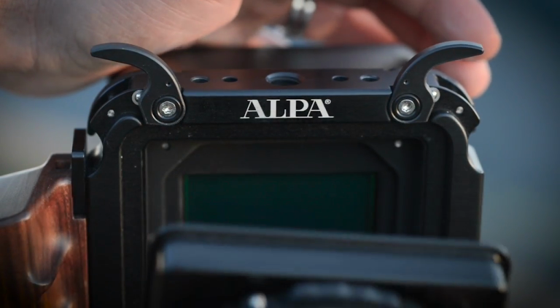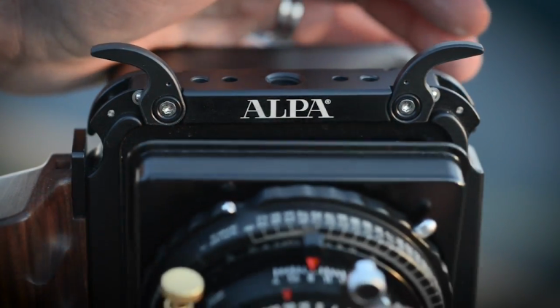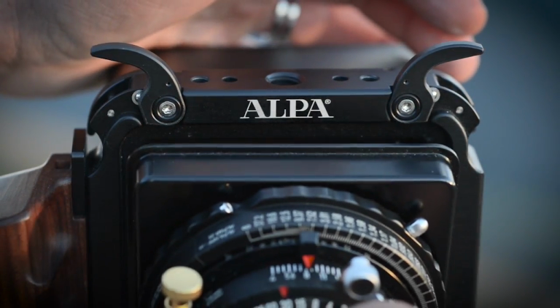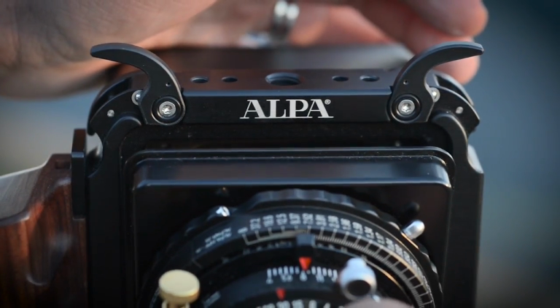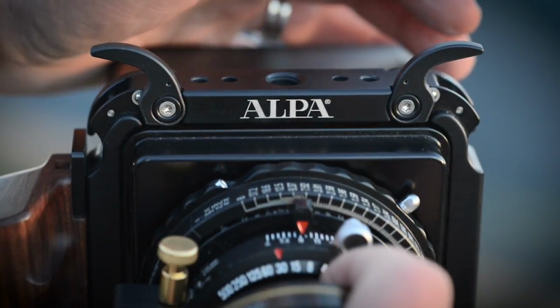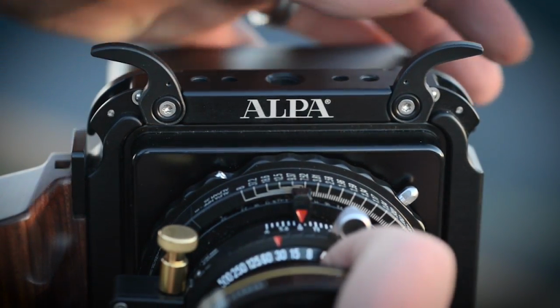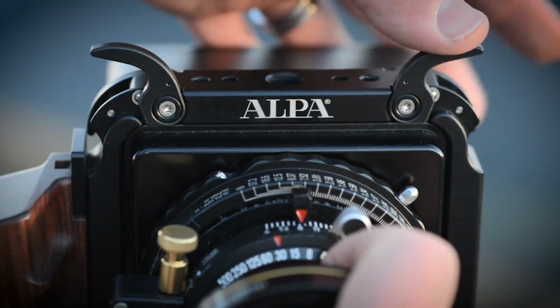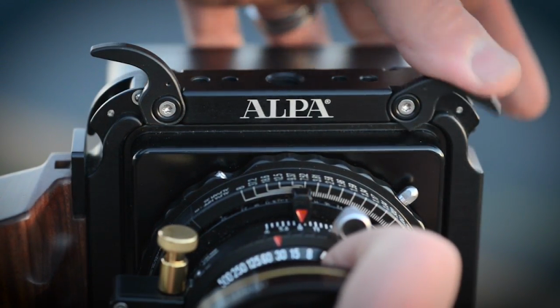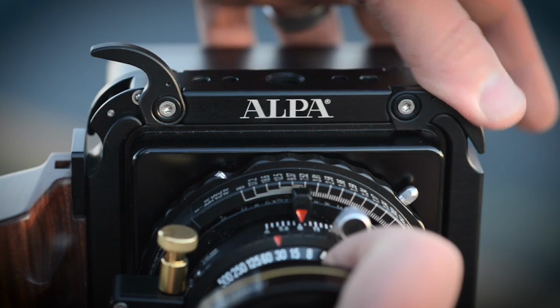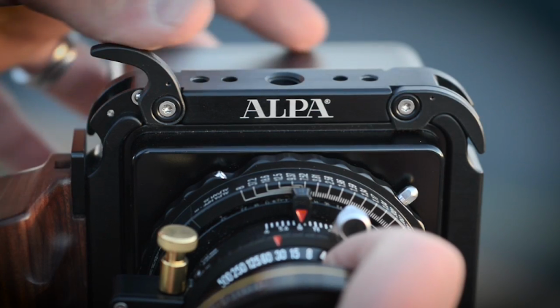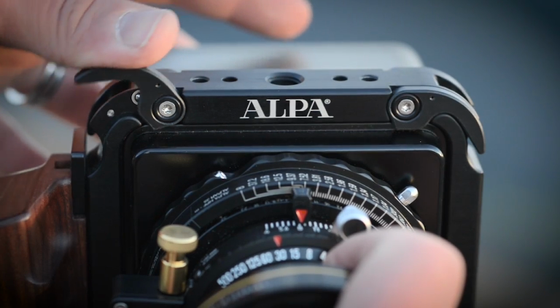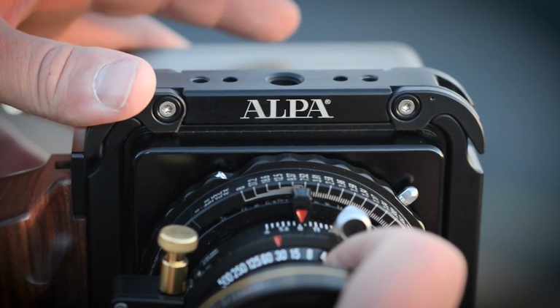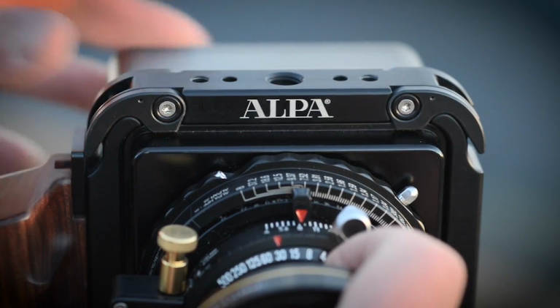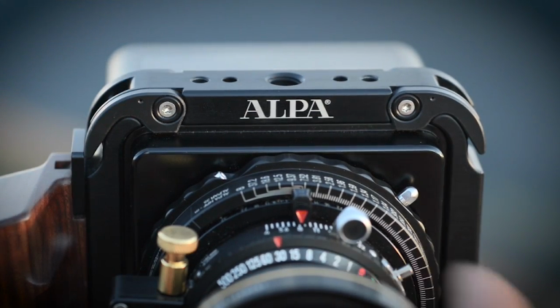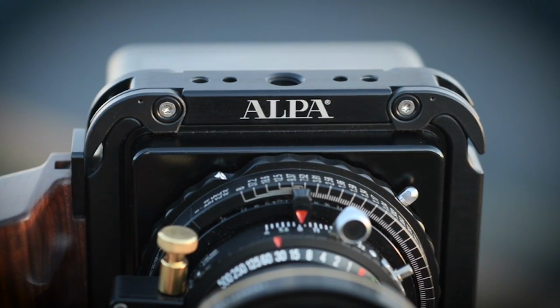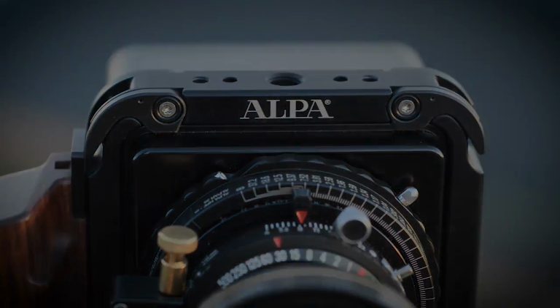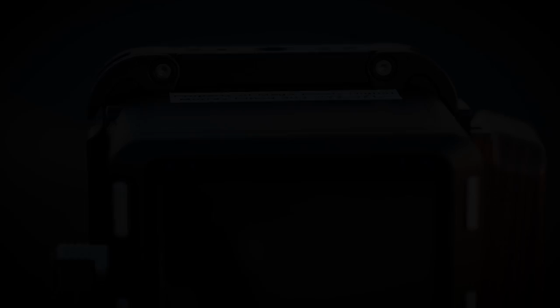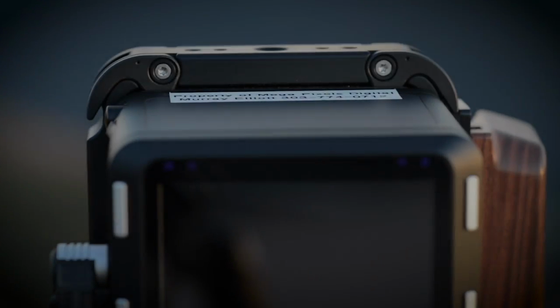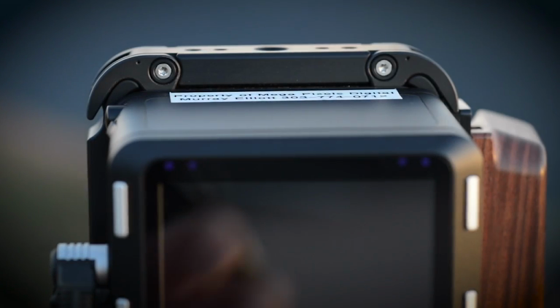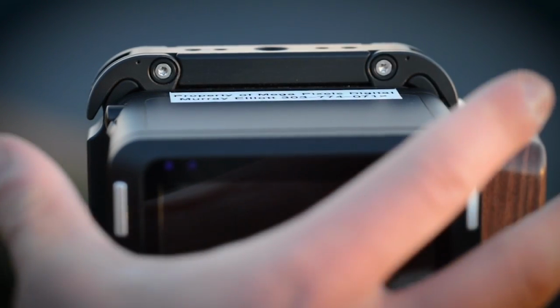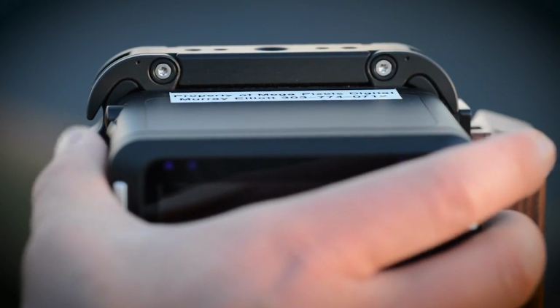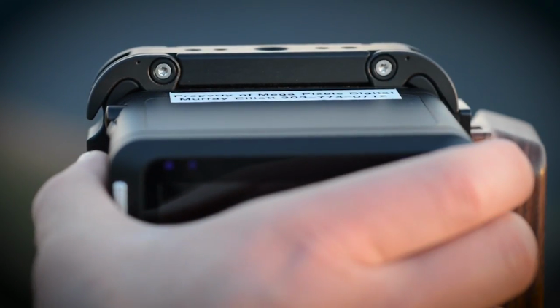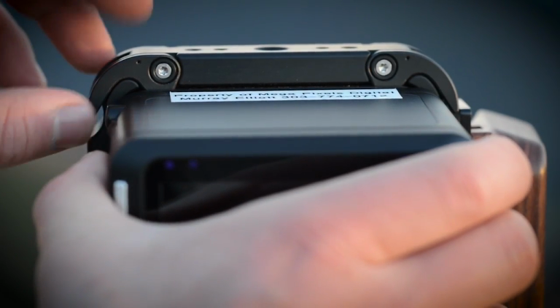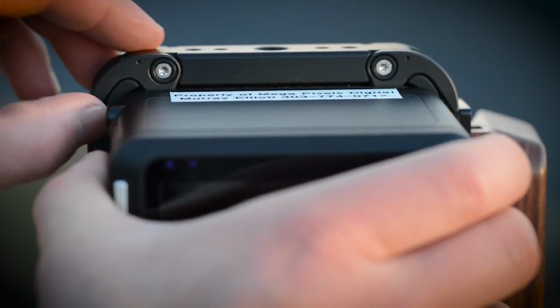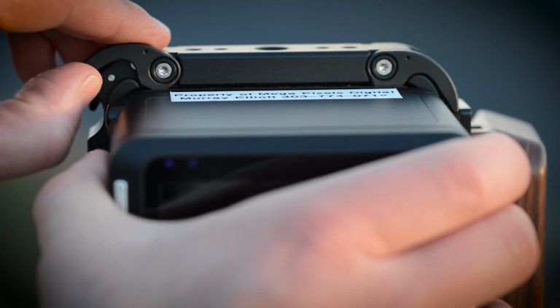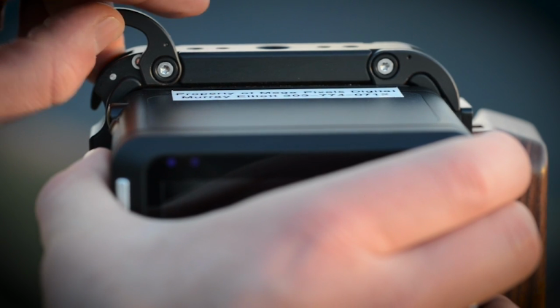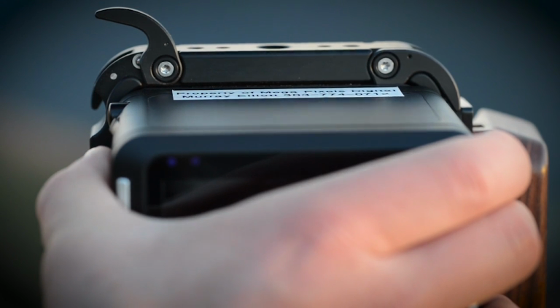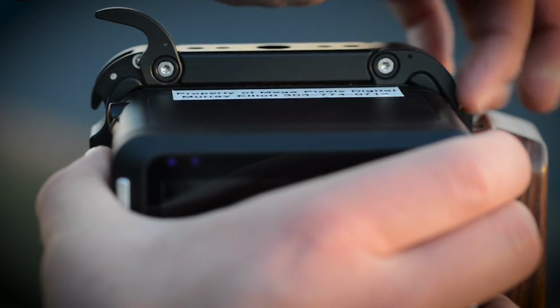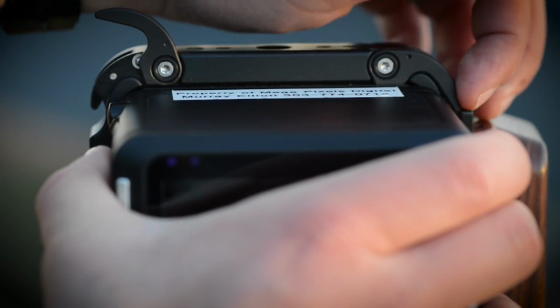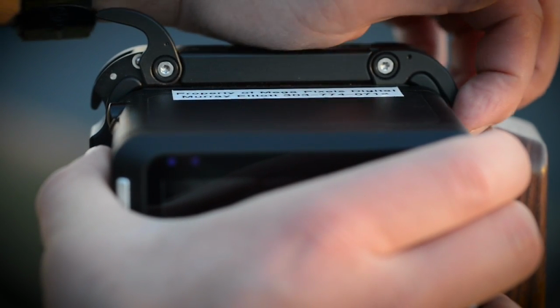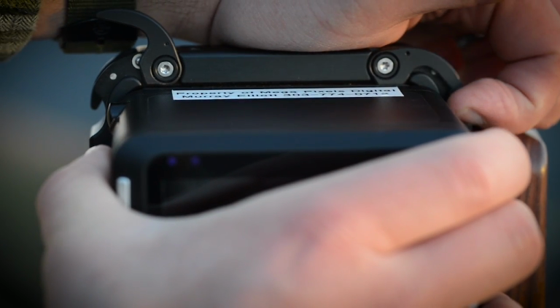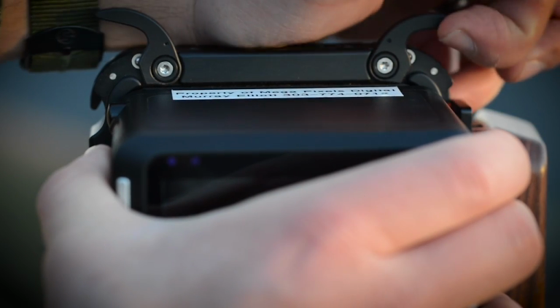To mount a lens, simply reverse this process. You should hear a small click once the levers have been lowered. Confirm a secure fit before releasing the barrel. The locking mechanism is the same for both the lens and the digital back.